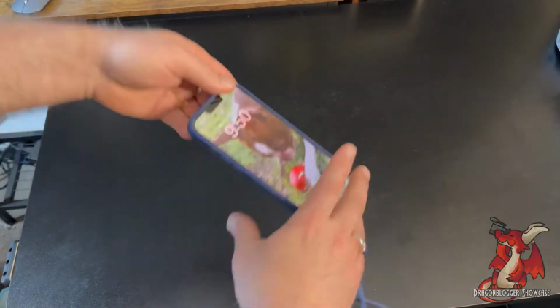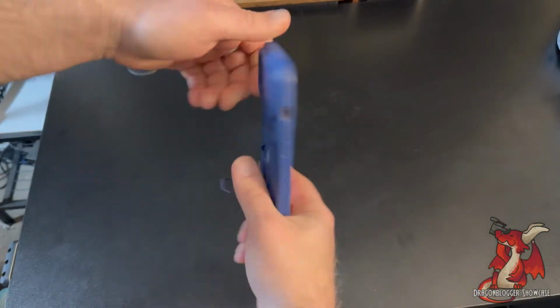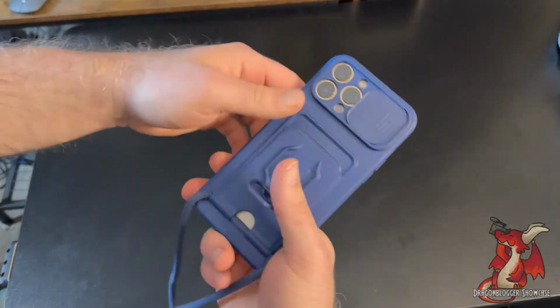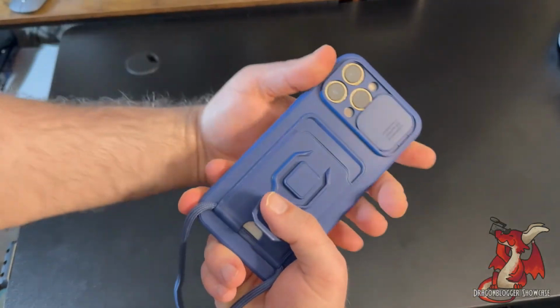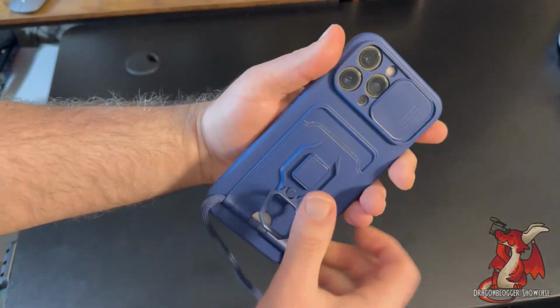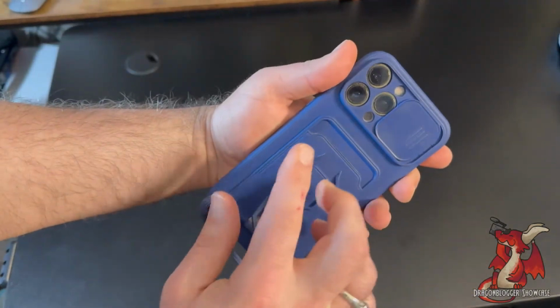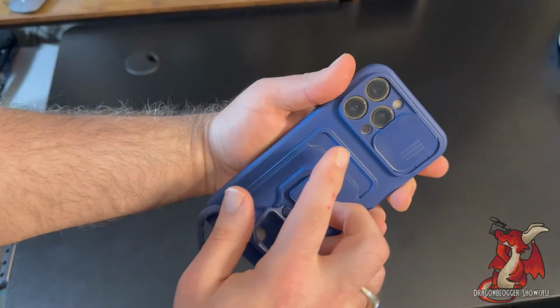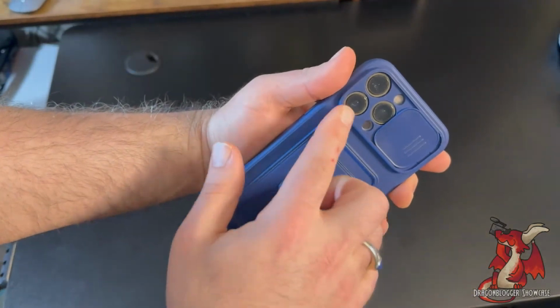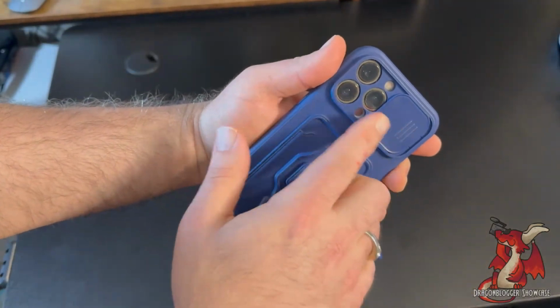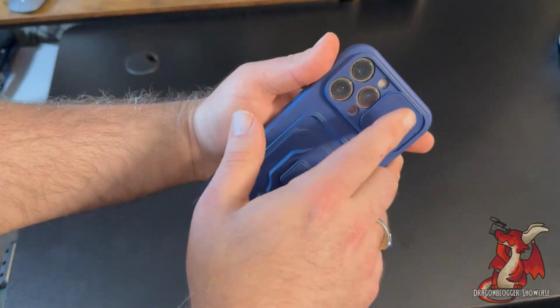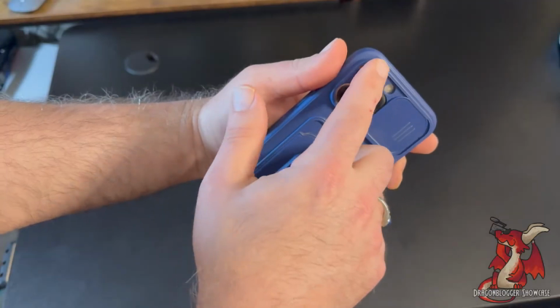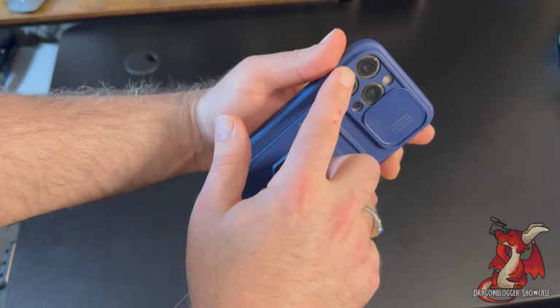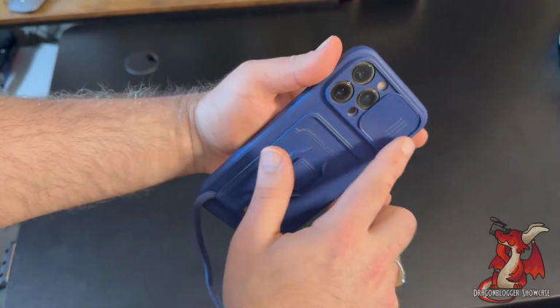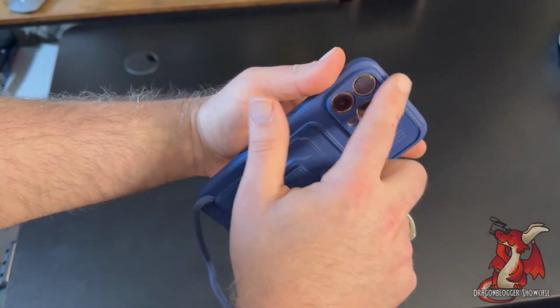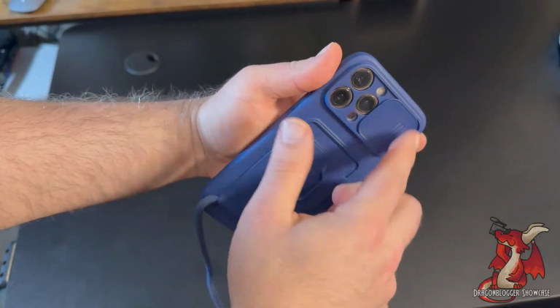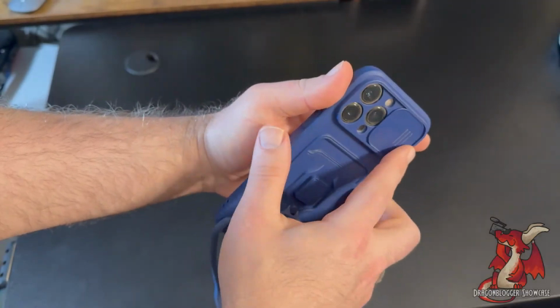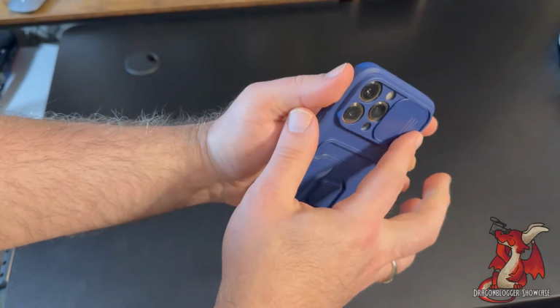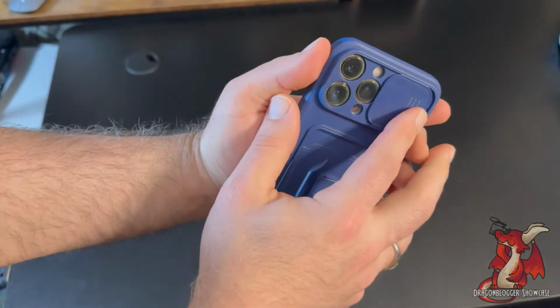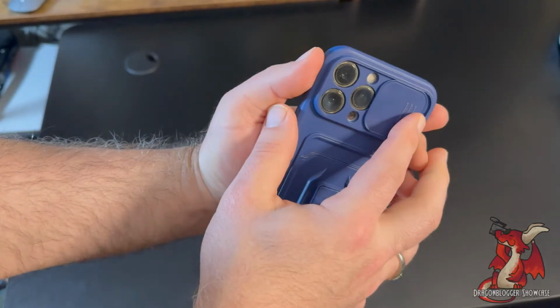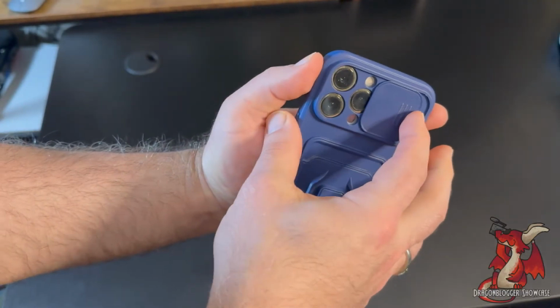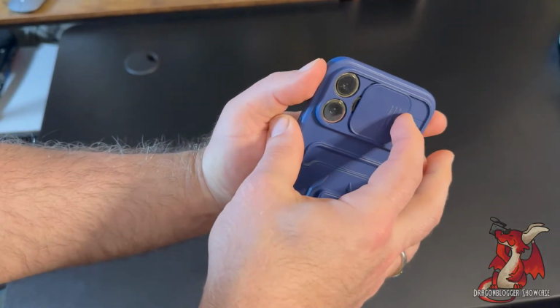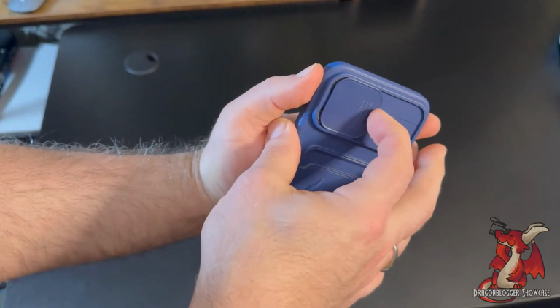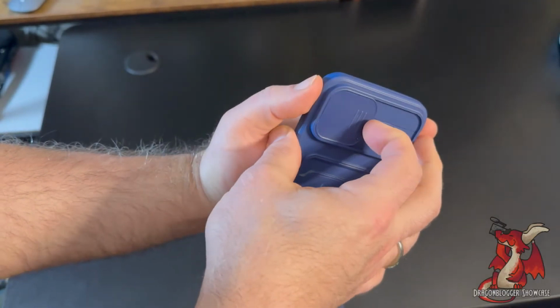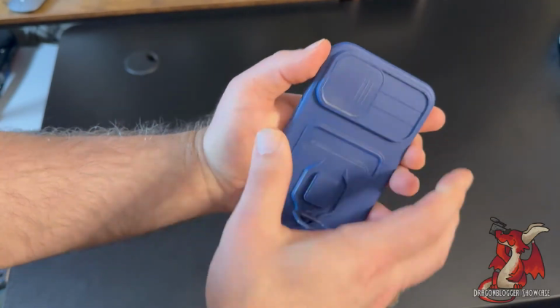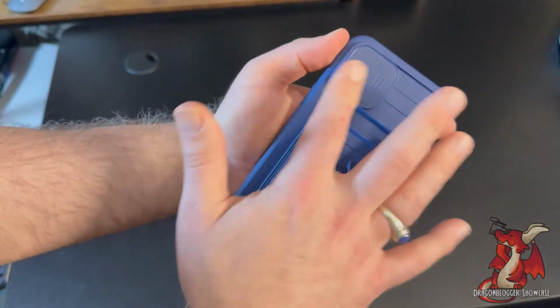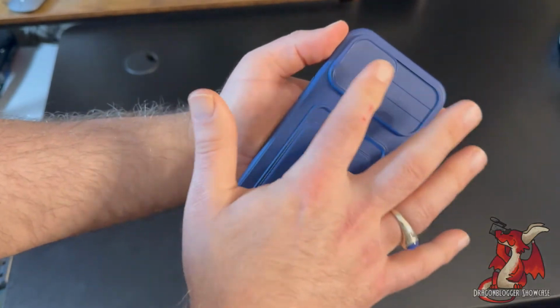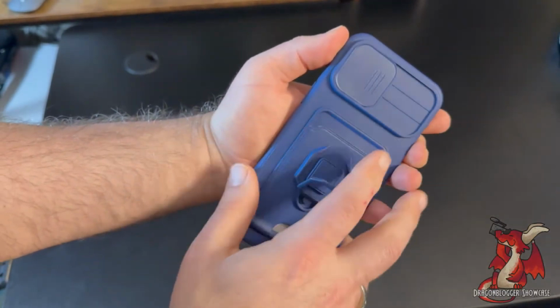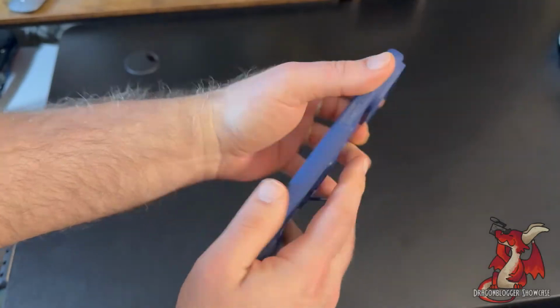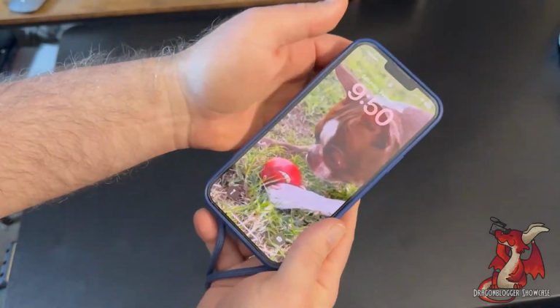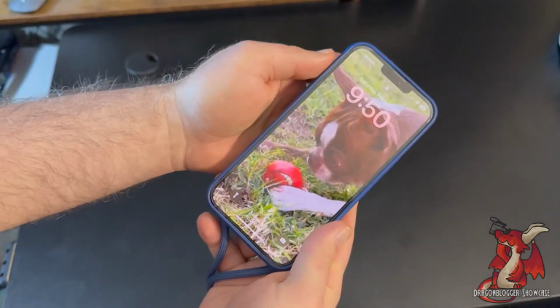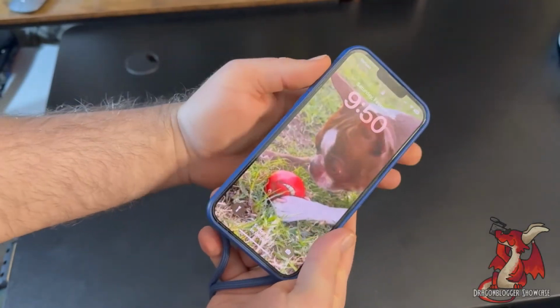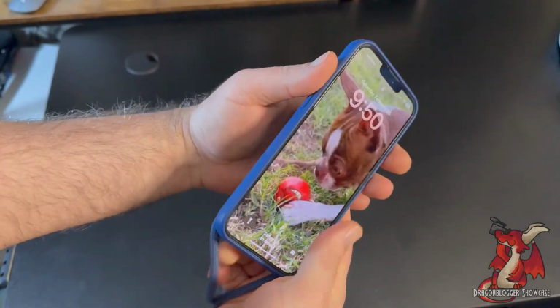This phone case has not only the camera raised borders, but you can simply use a slide cover and close it over to protect your camera lenses, which is another really great option.